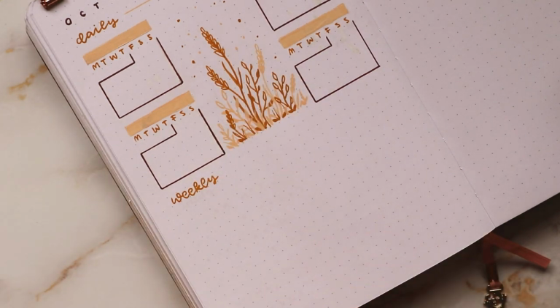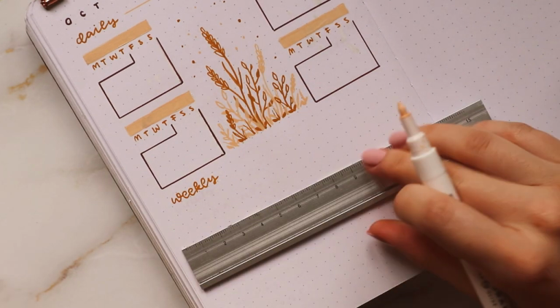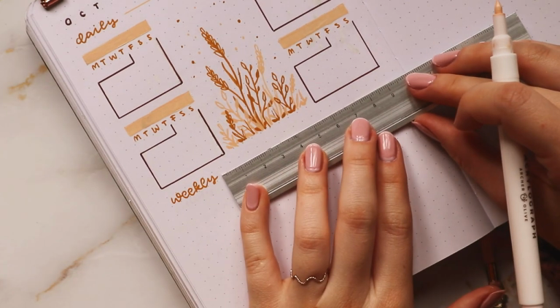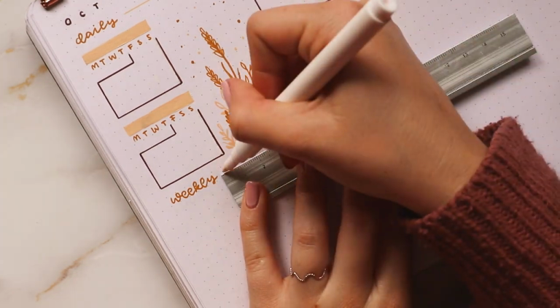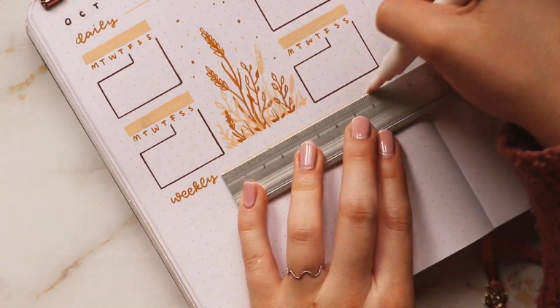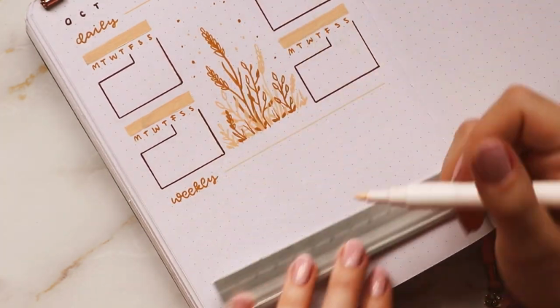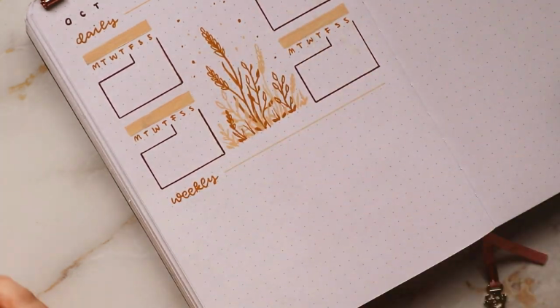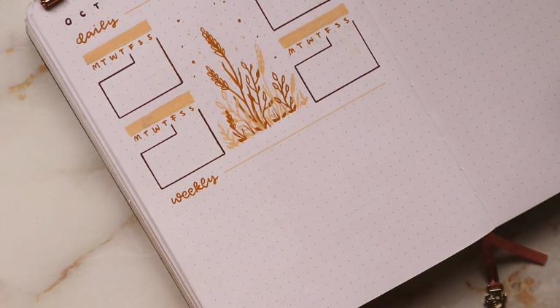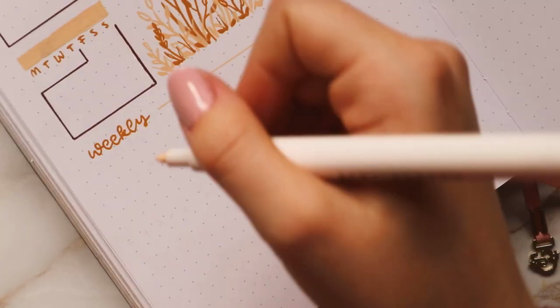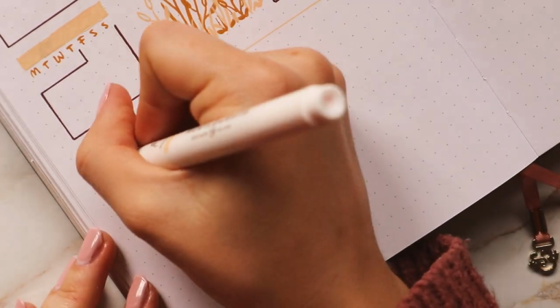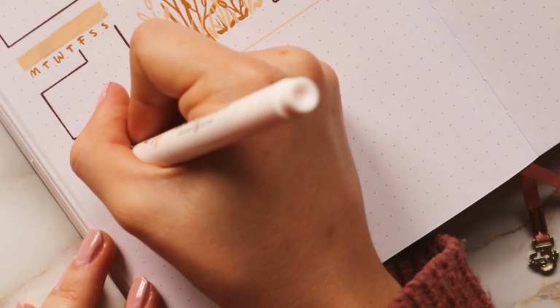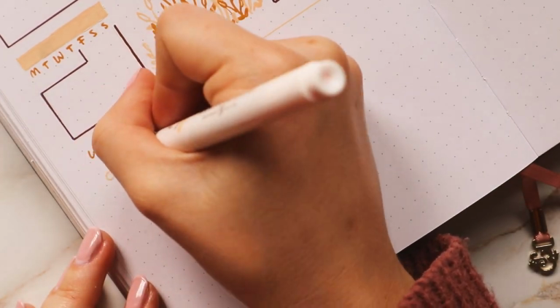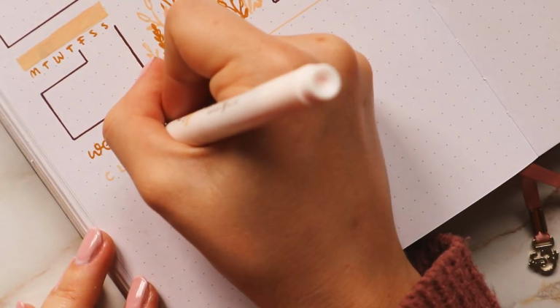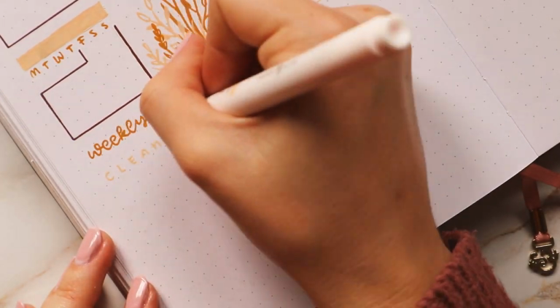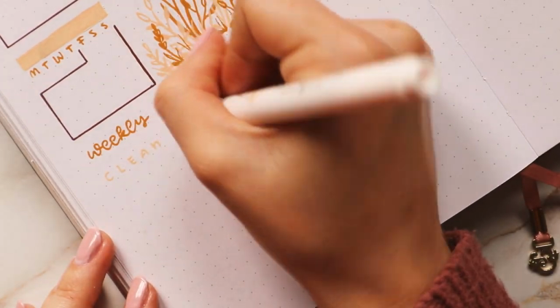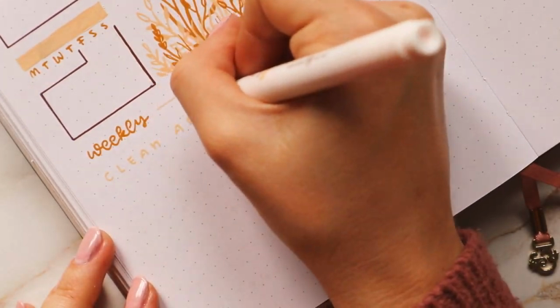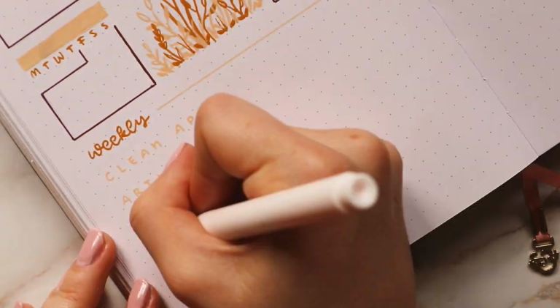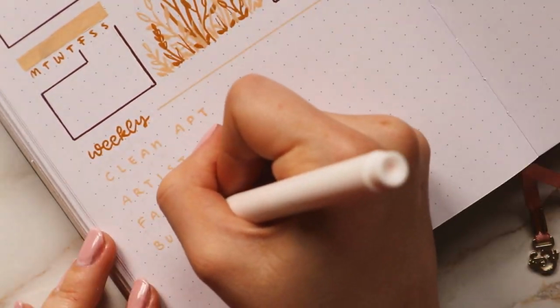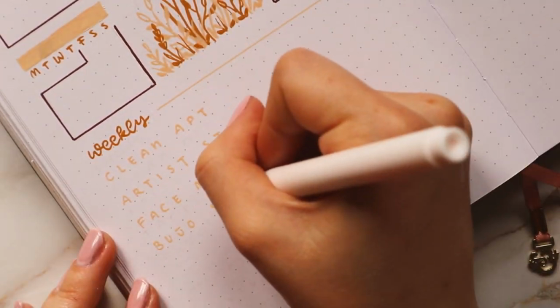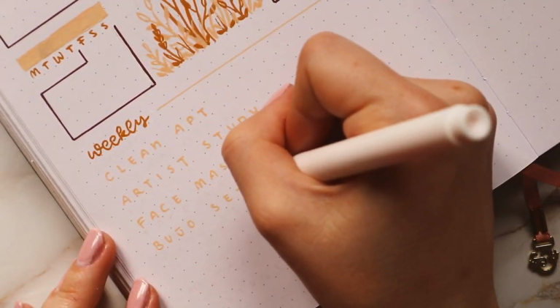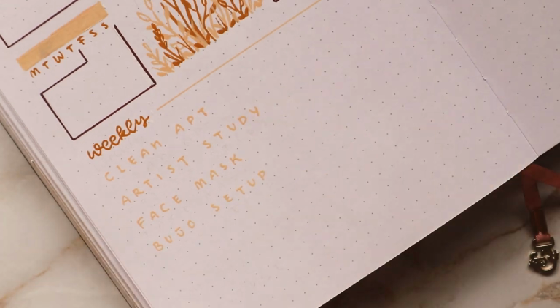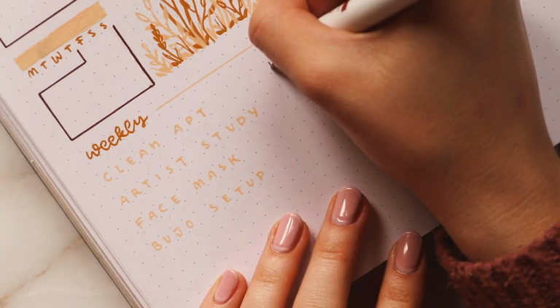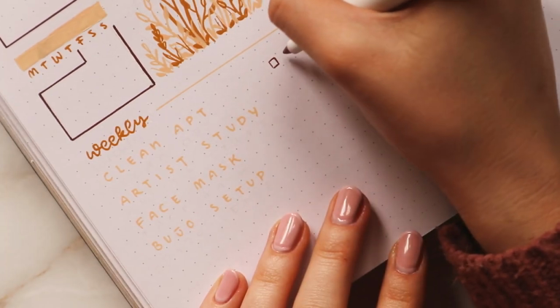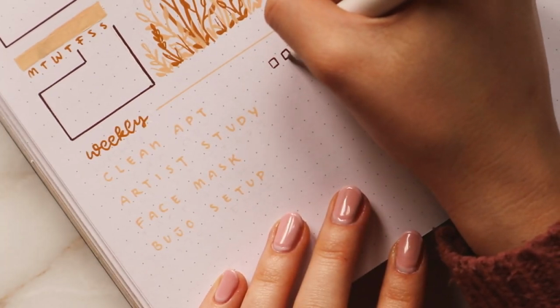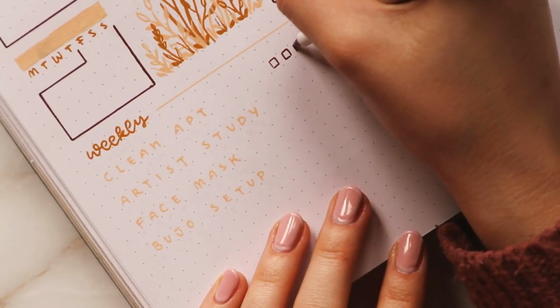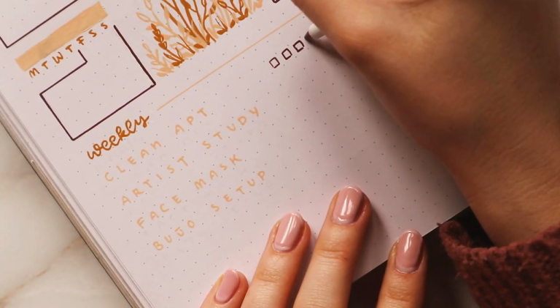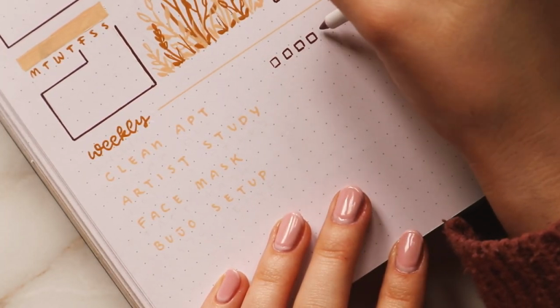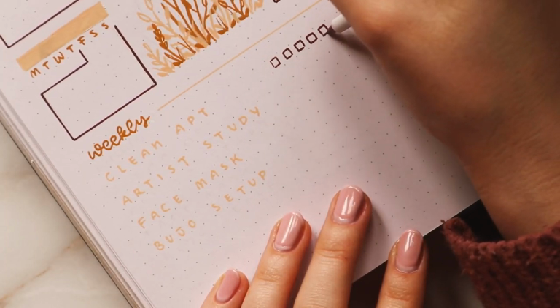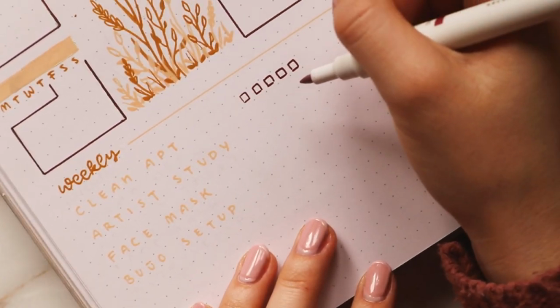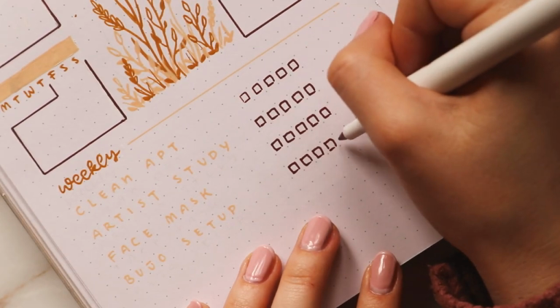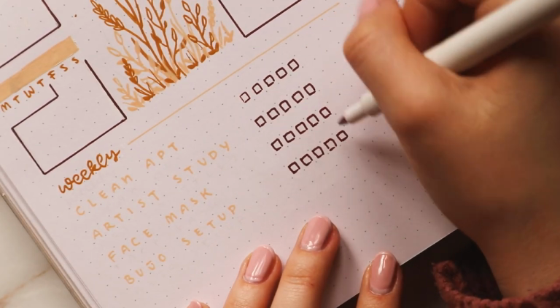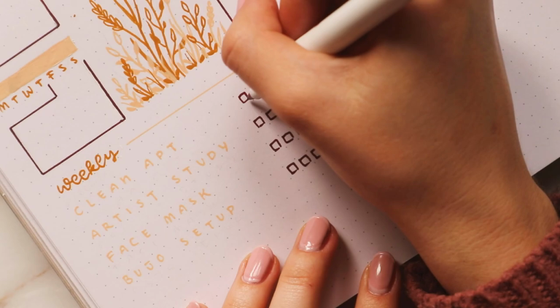Underneath I wrote my weekly habits. I wrote the habits in the light yellow and then added five boxes for each week on the right side, and I also added more doodles to fill in the space on the right as well.